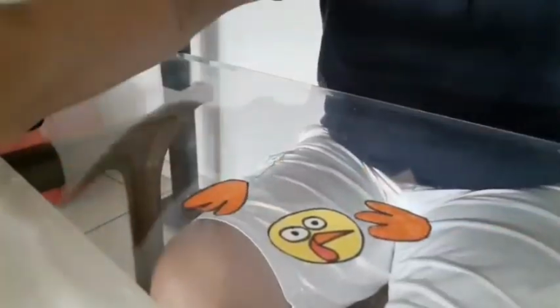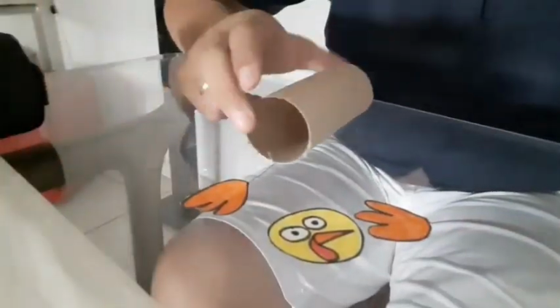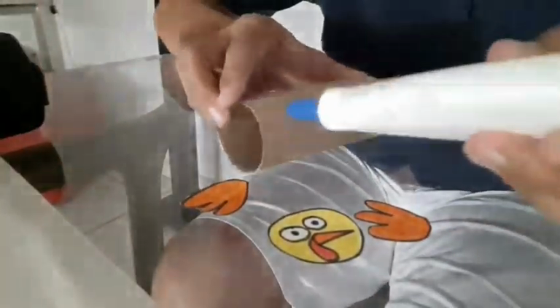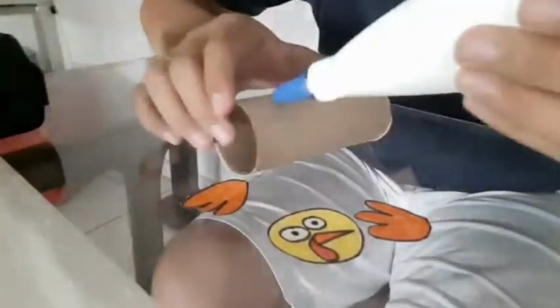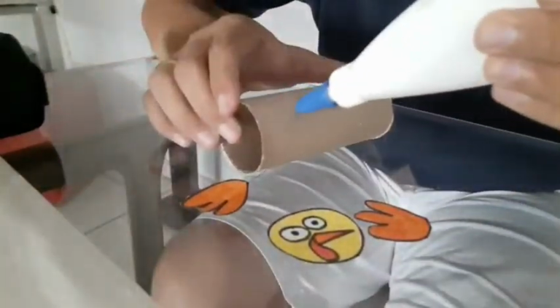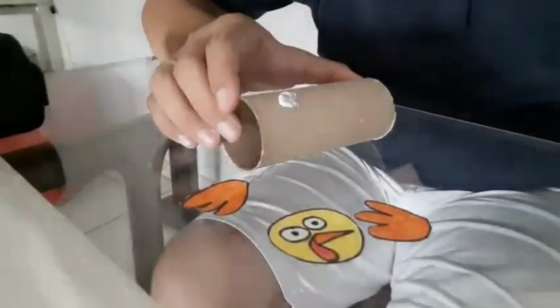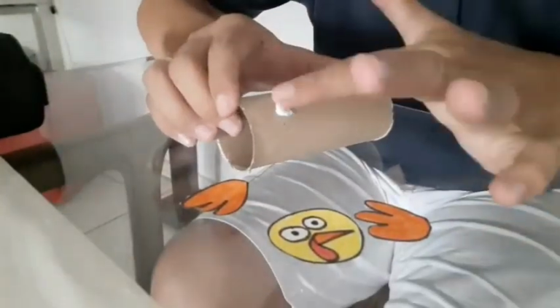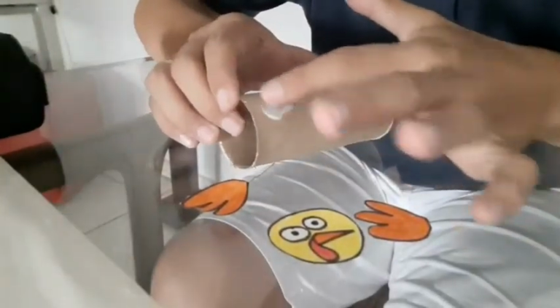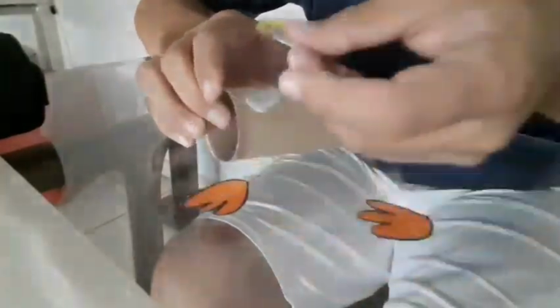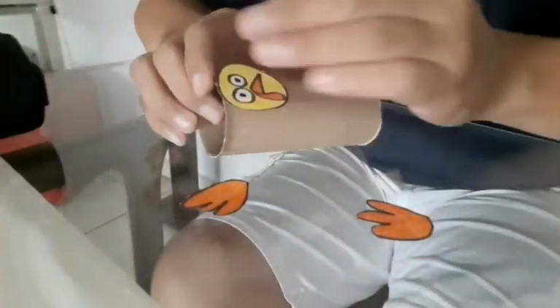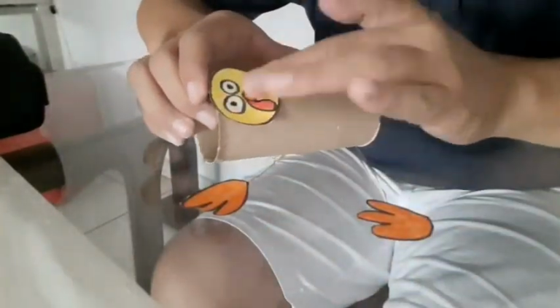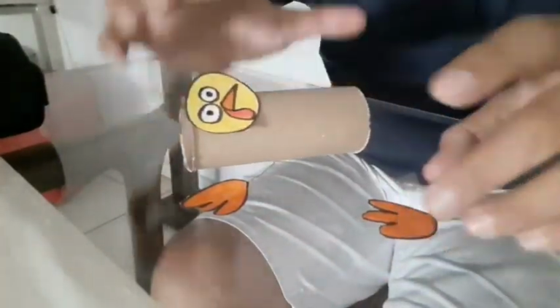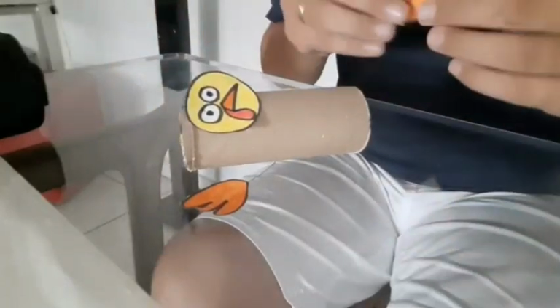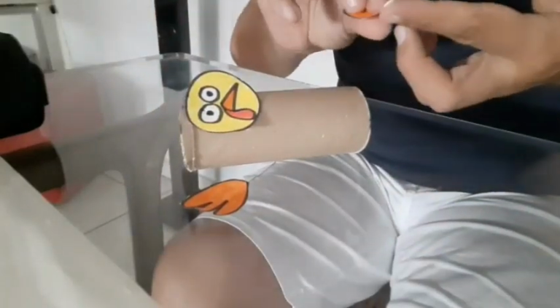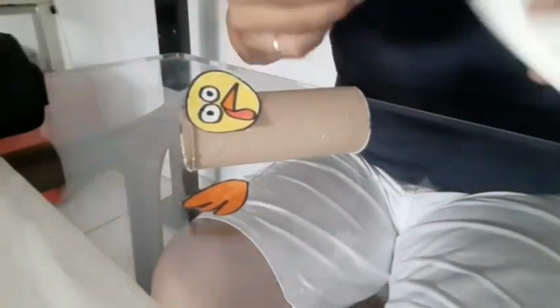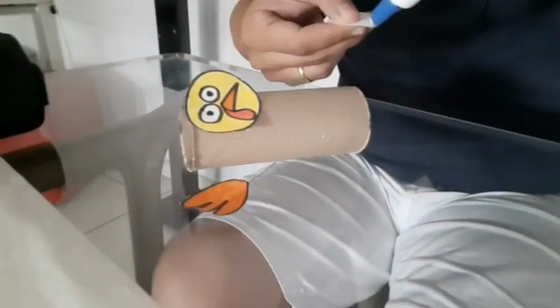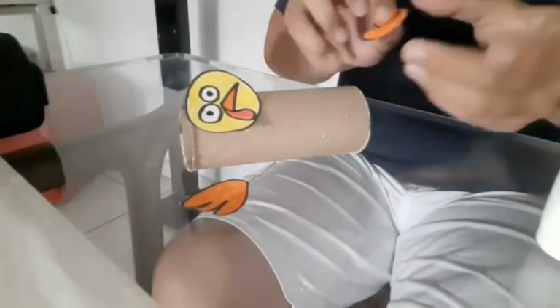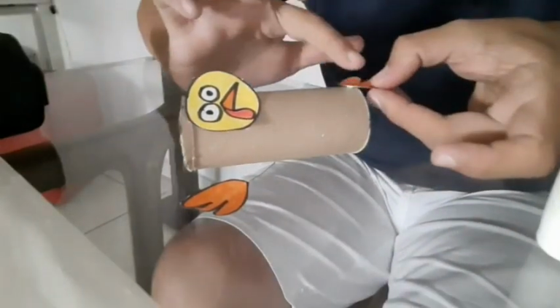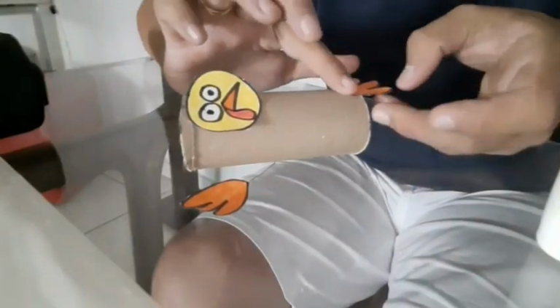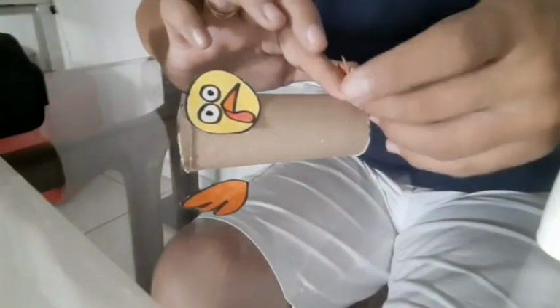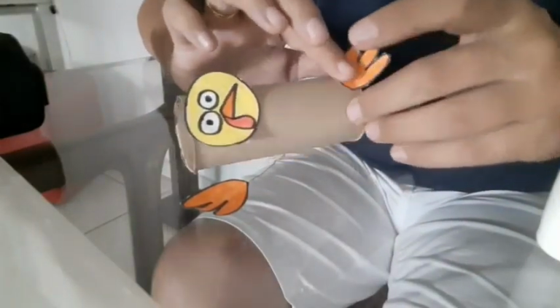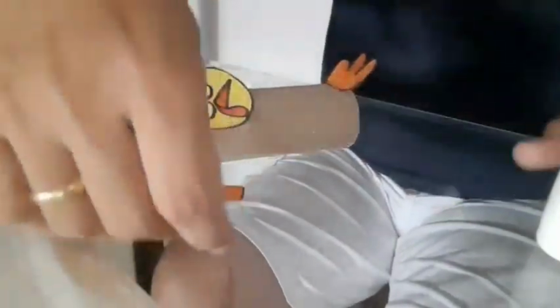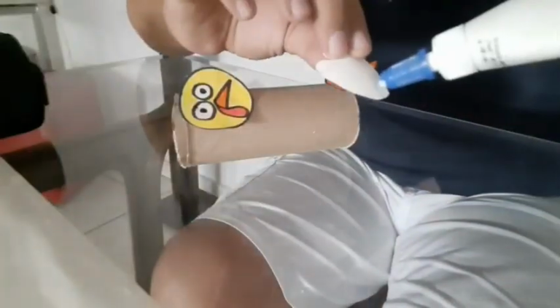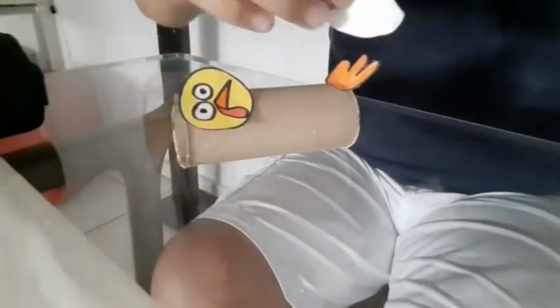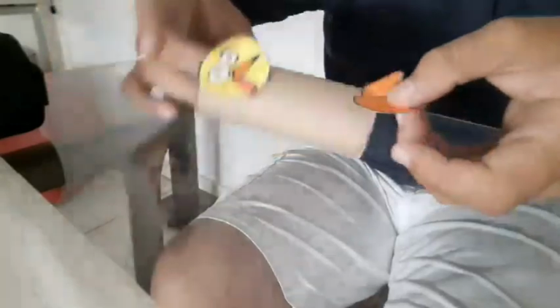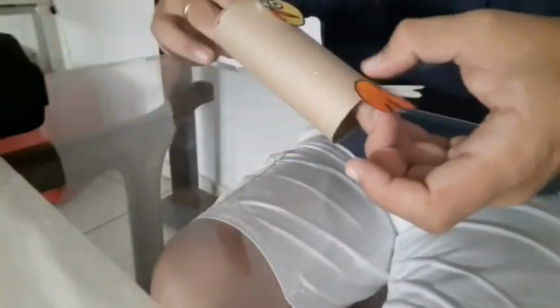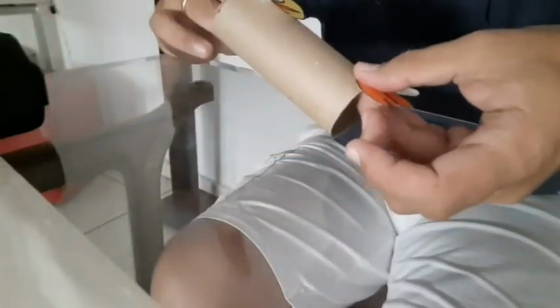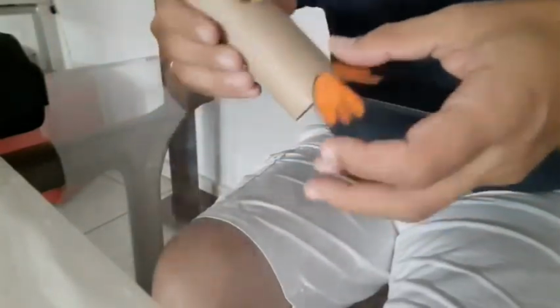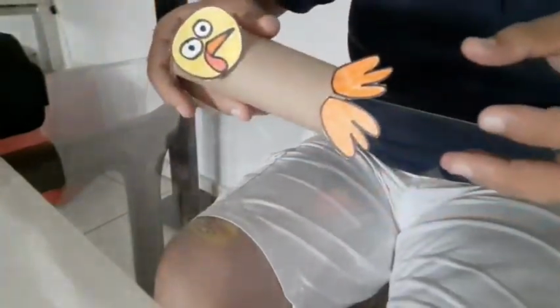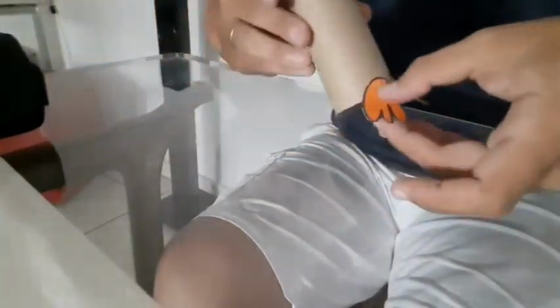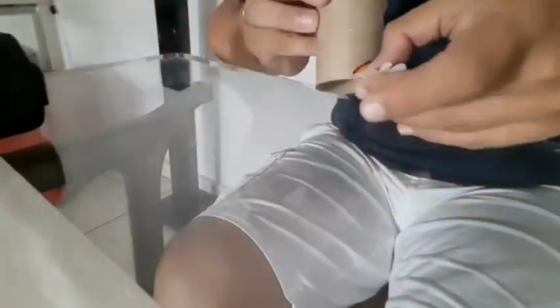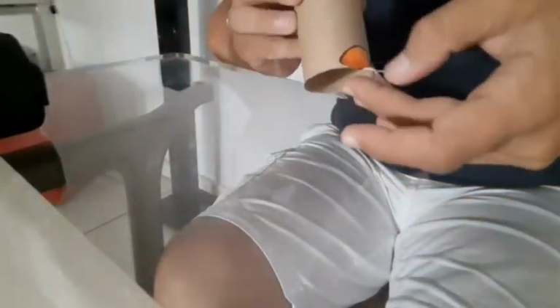Now you can glue the head of the turkey and the feet onto the paper roll, like this.